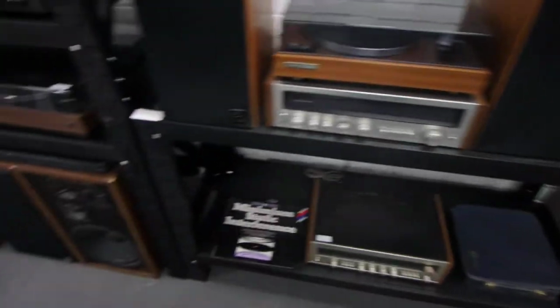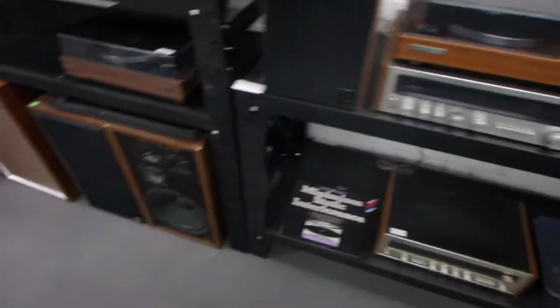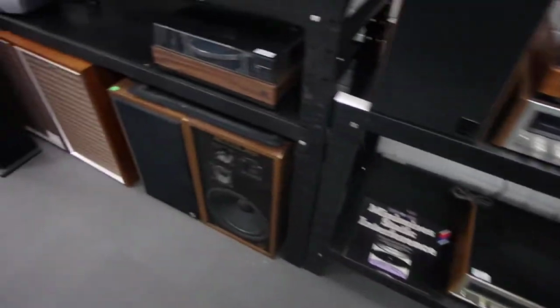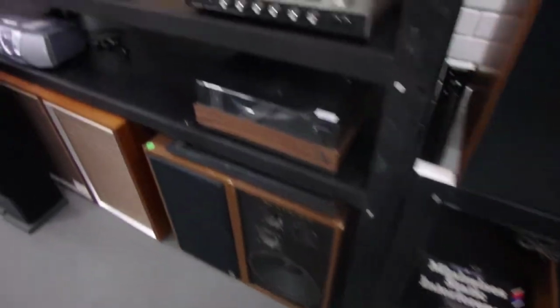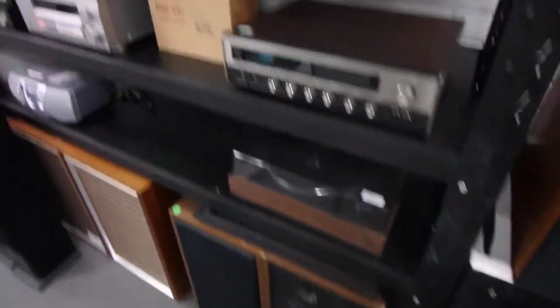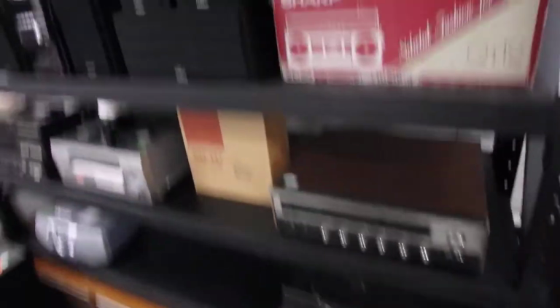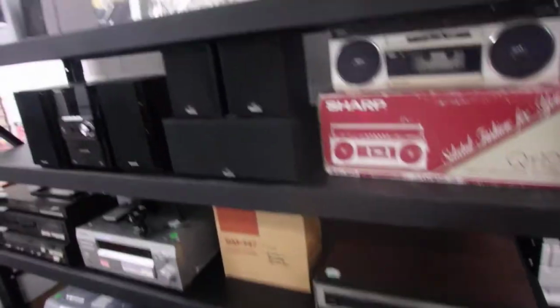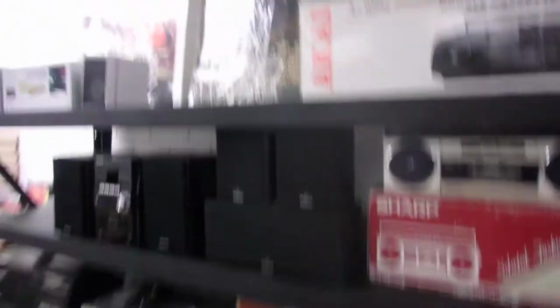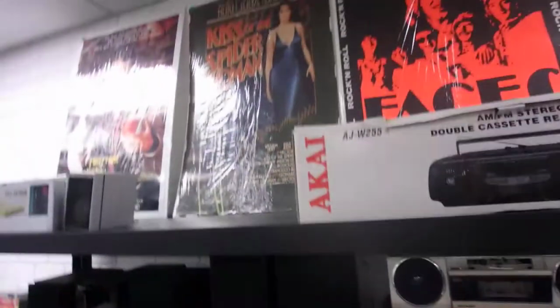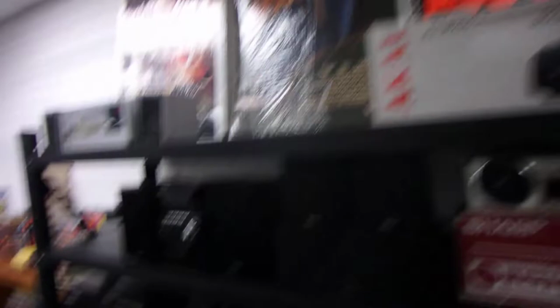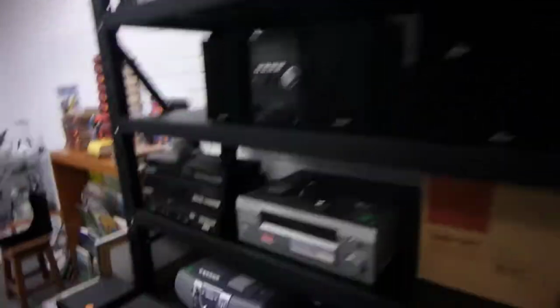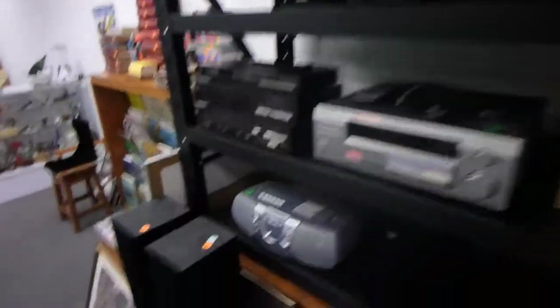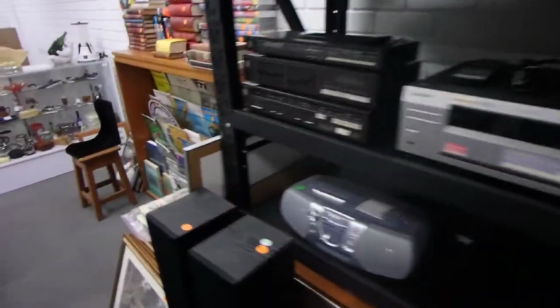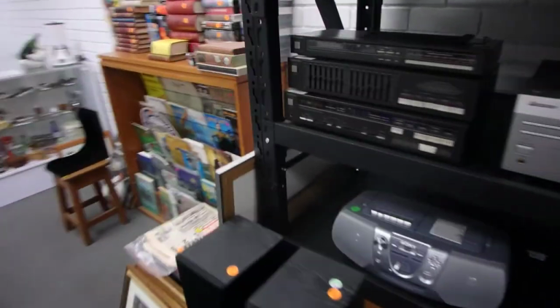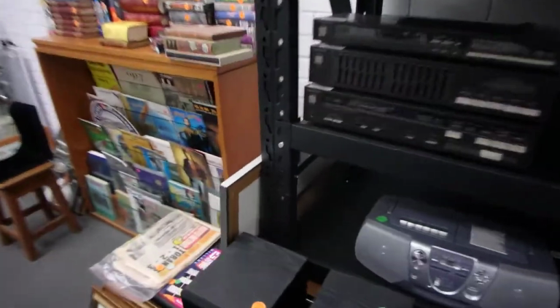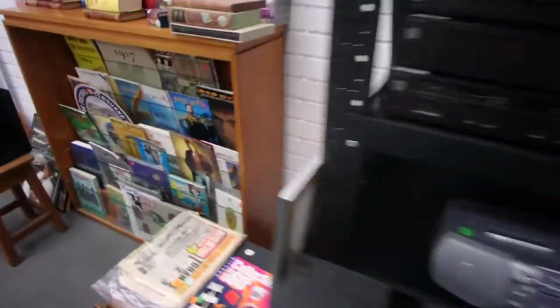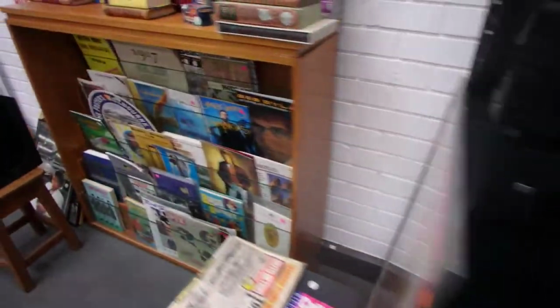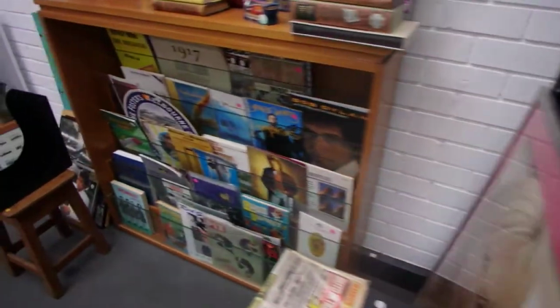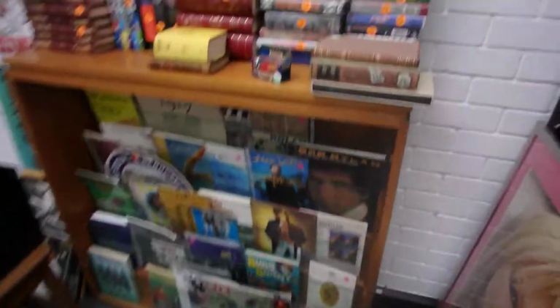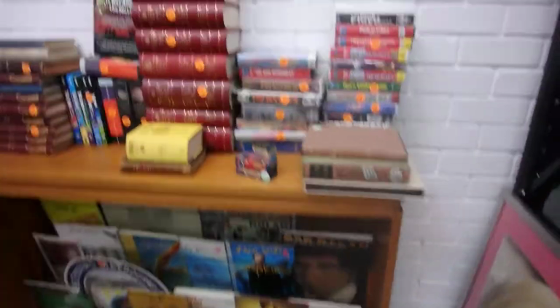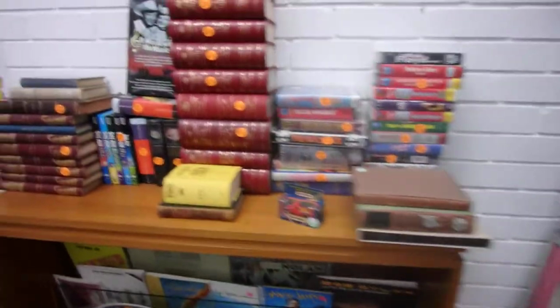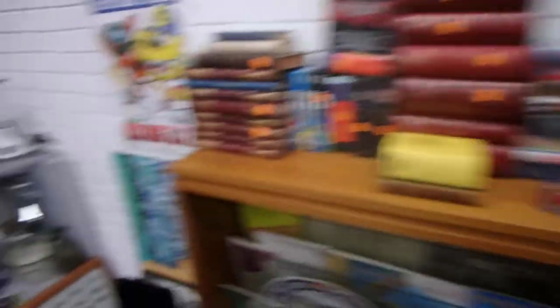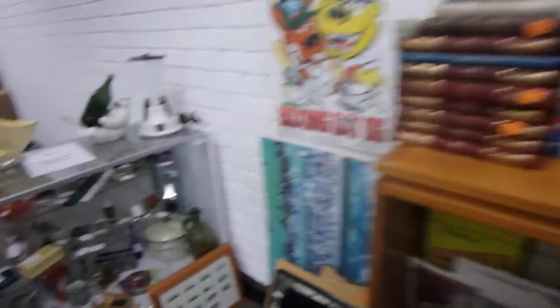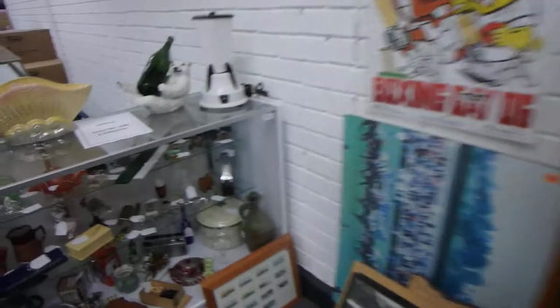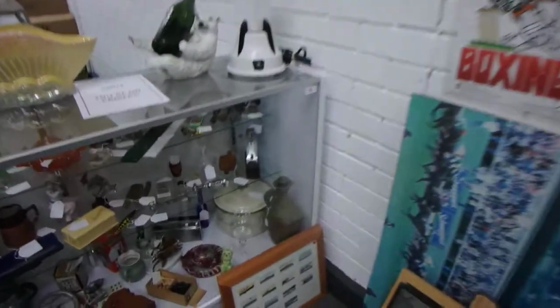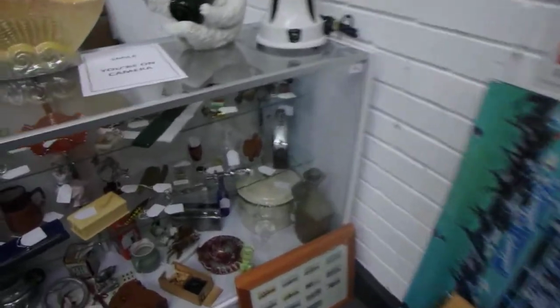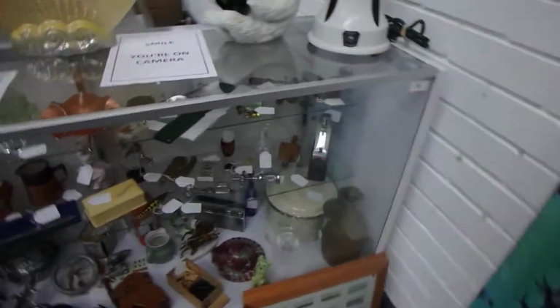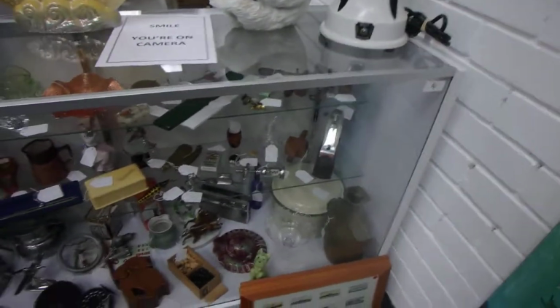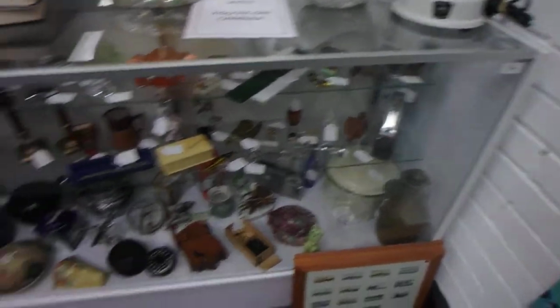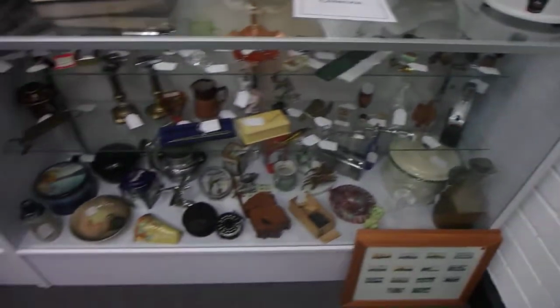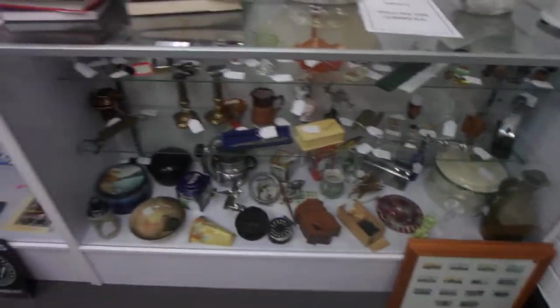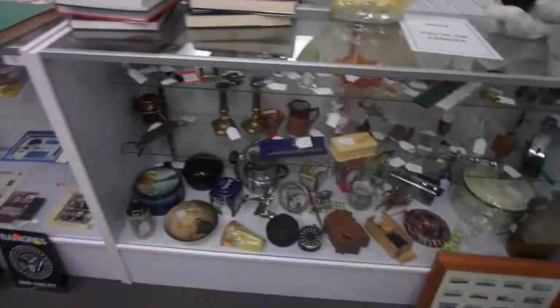I've got a heap of stereo gear, some vintage posters up here. We have a little bit of collectibles and antiques left, not many.